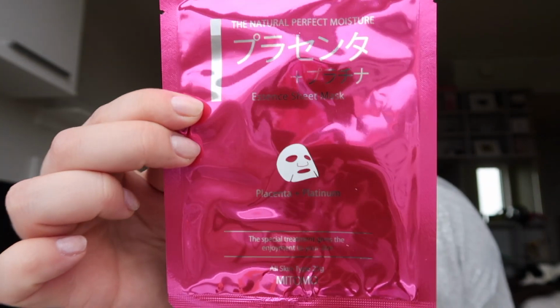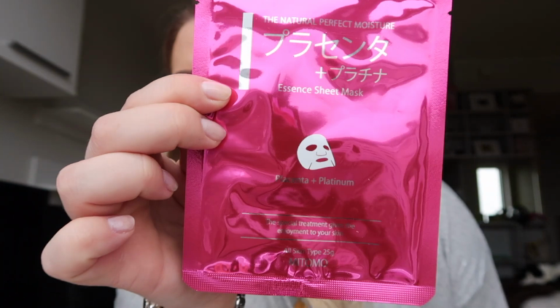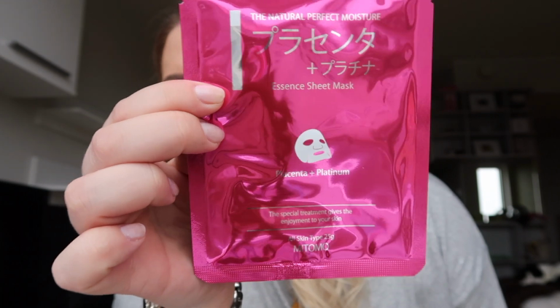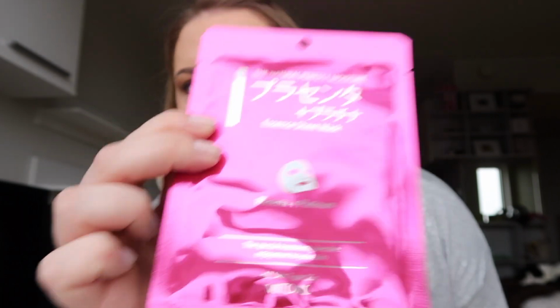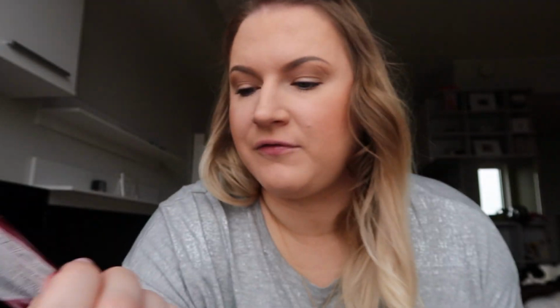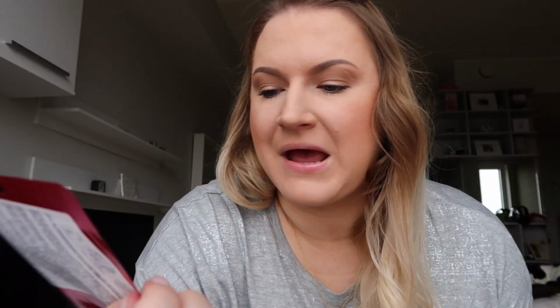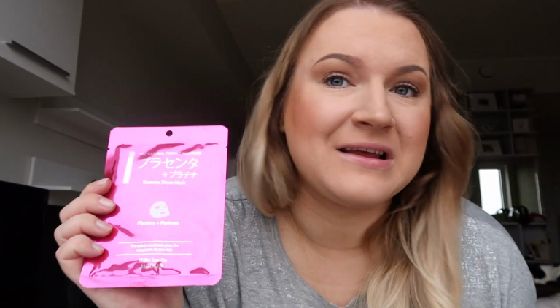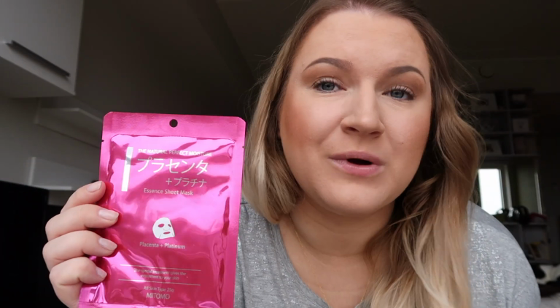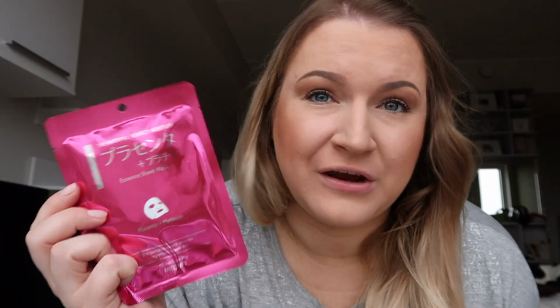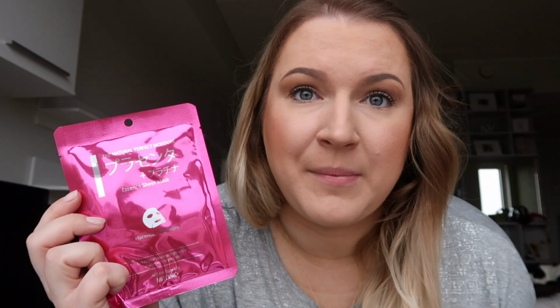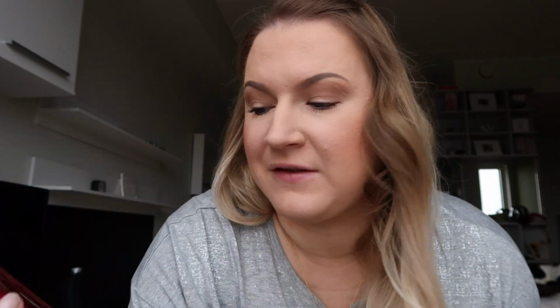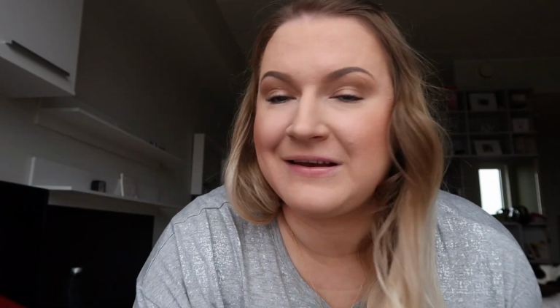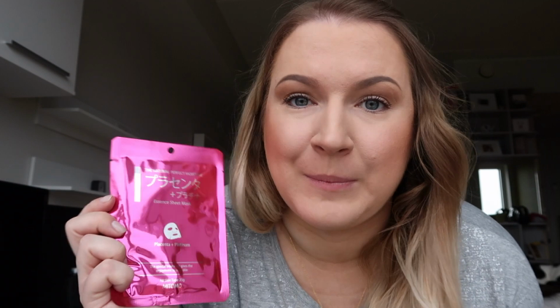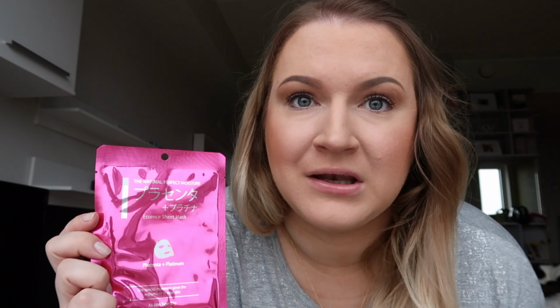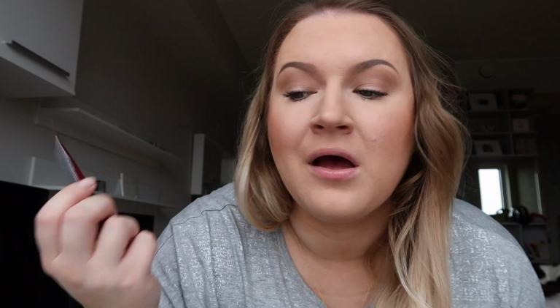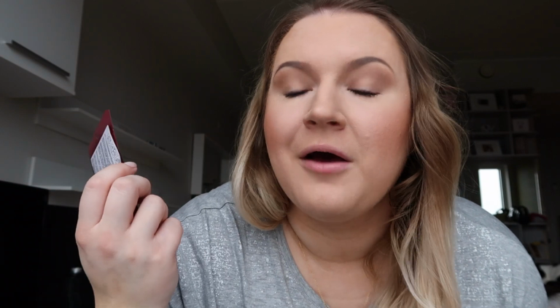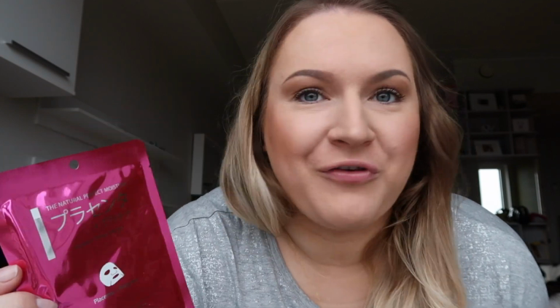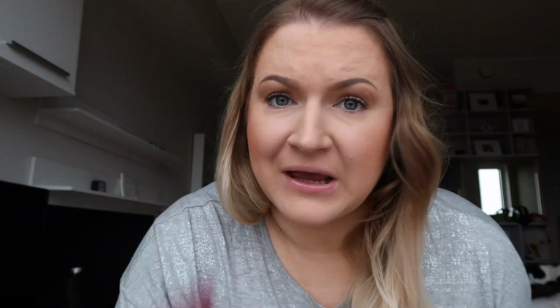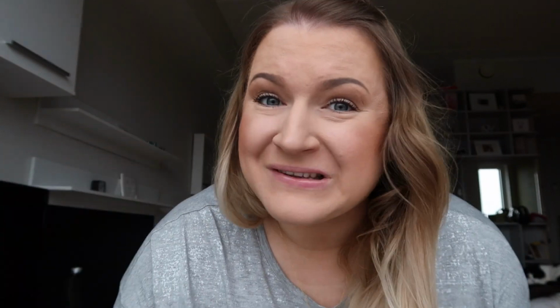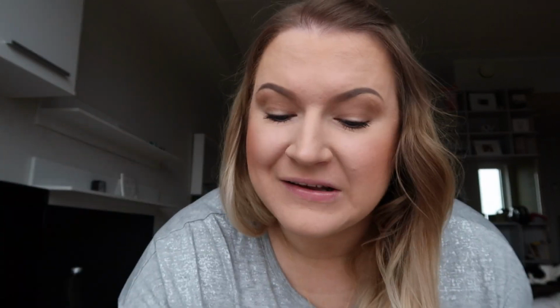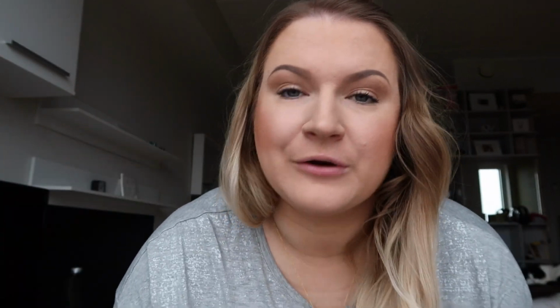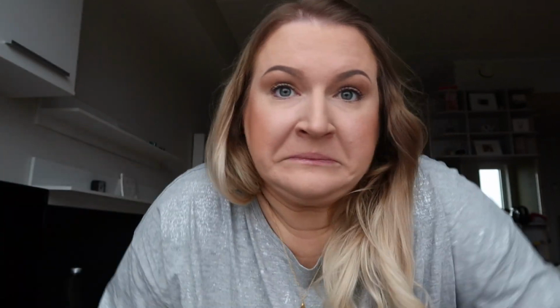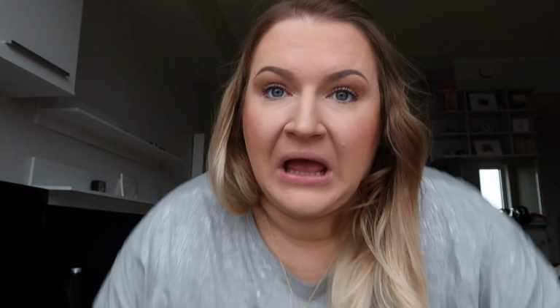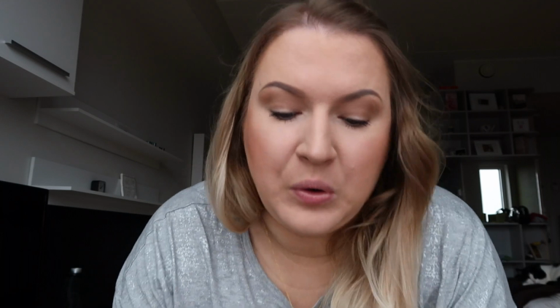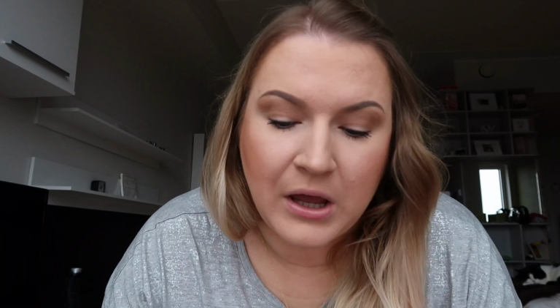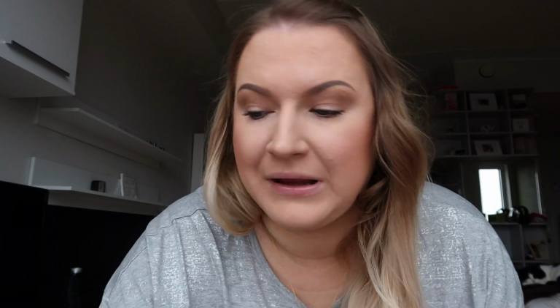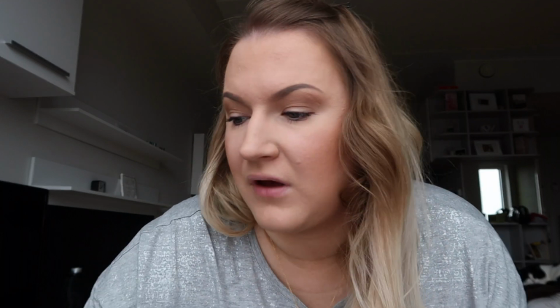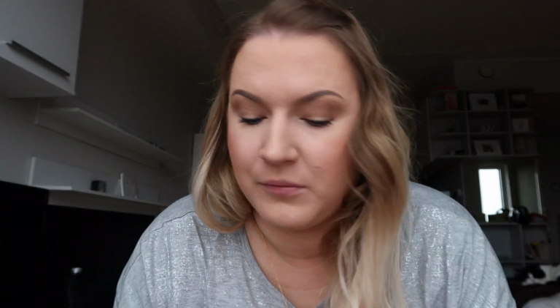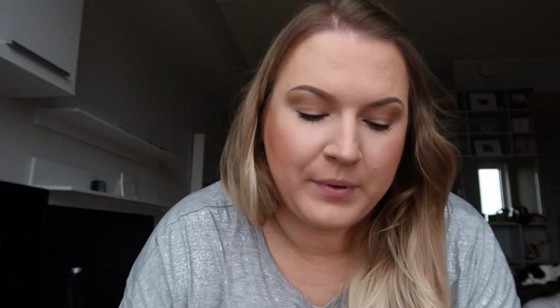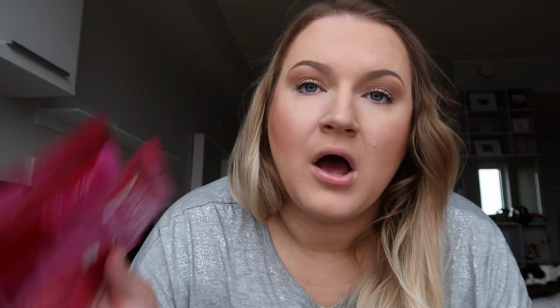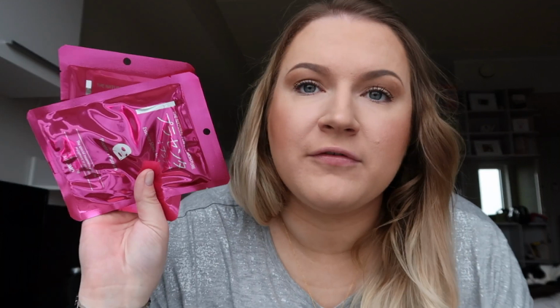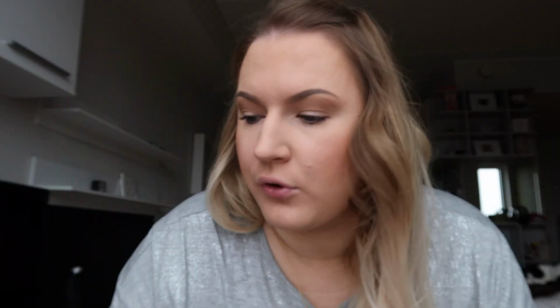They have so many Asian face masks. This one scares the crap out of me — it's placenta and platinum. My friend was like, 'Whose placenta is there?' I don't know. I got a few of those.